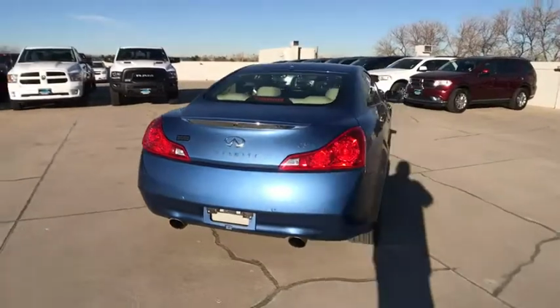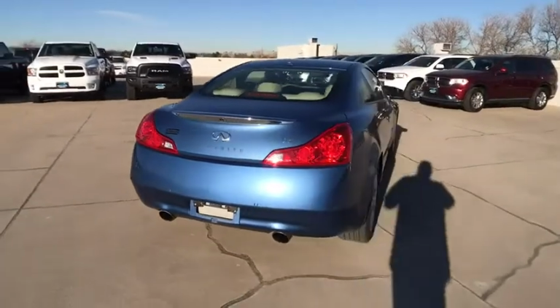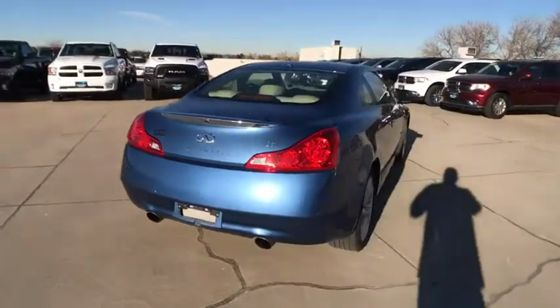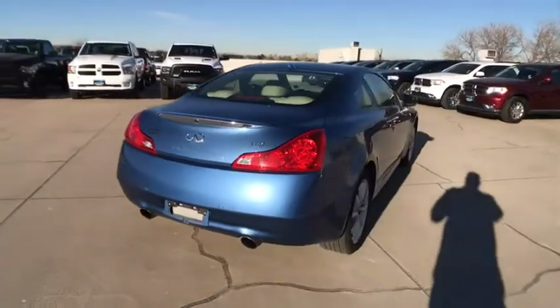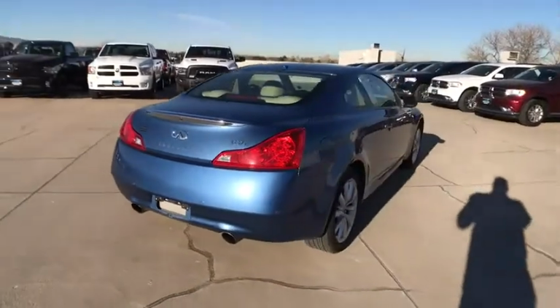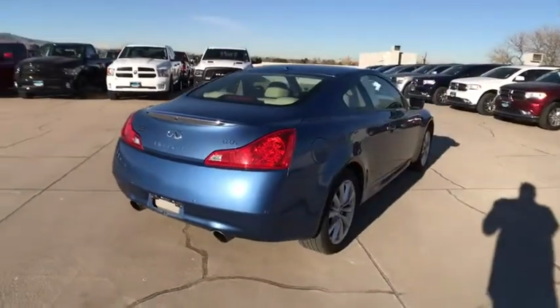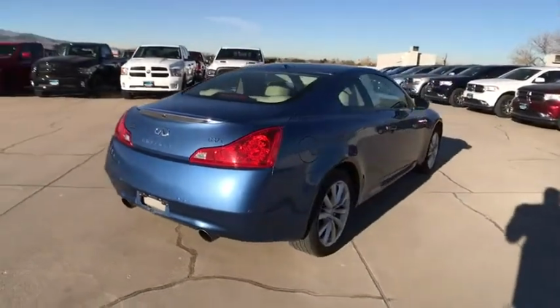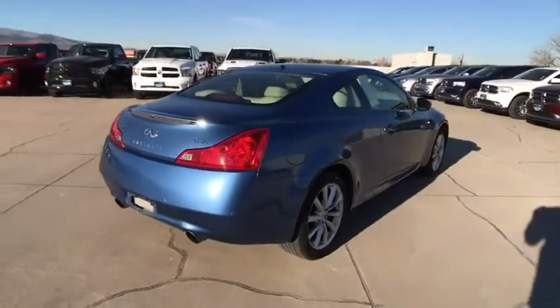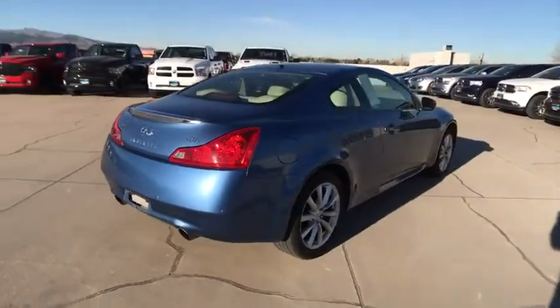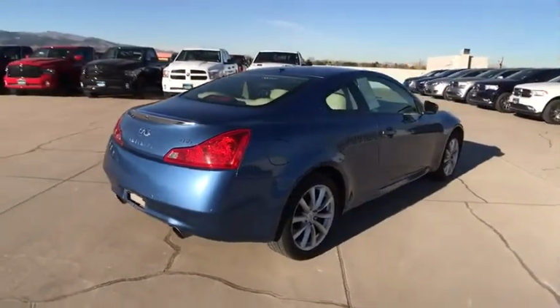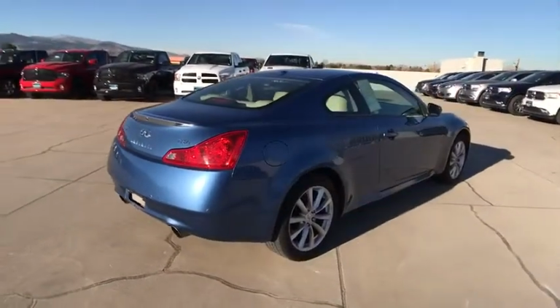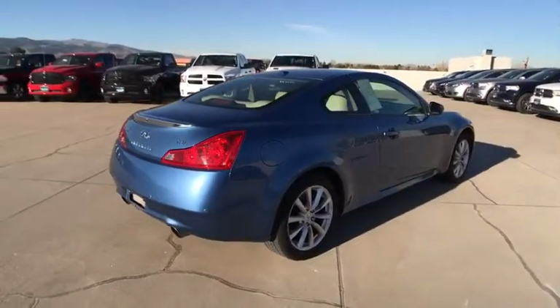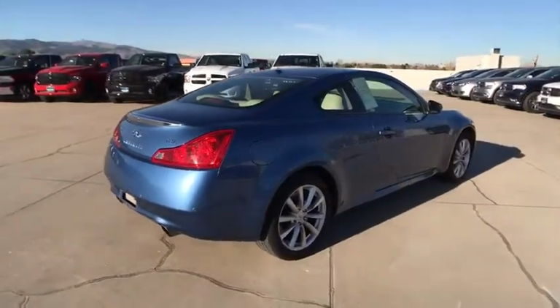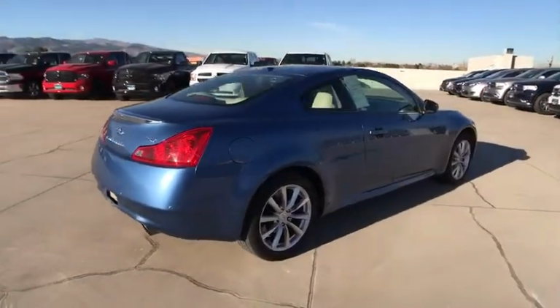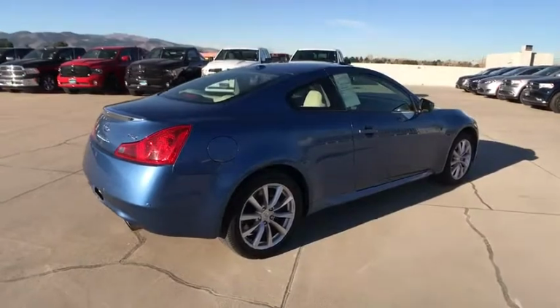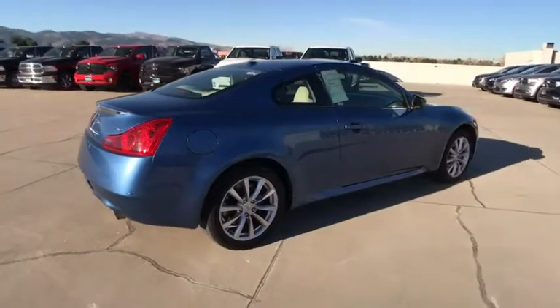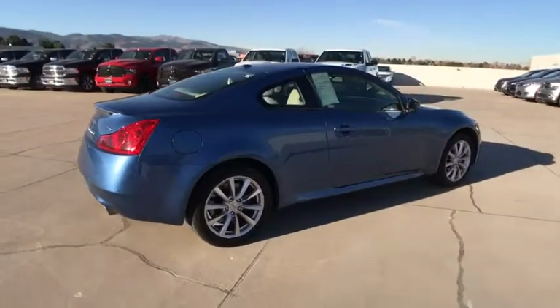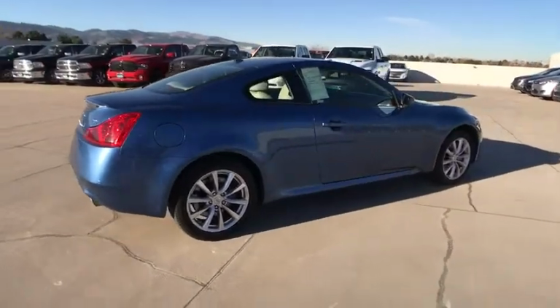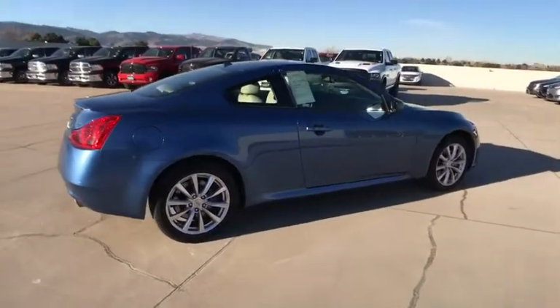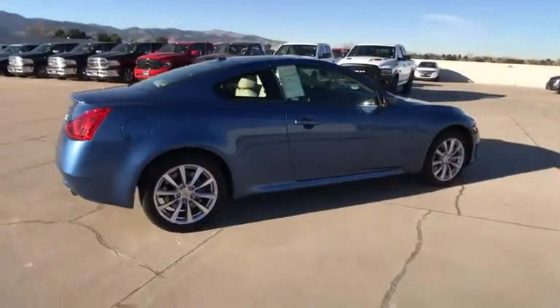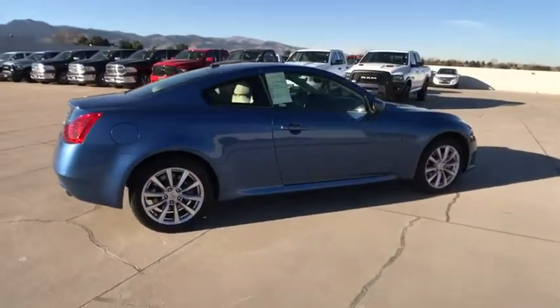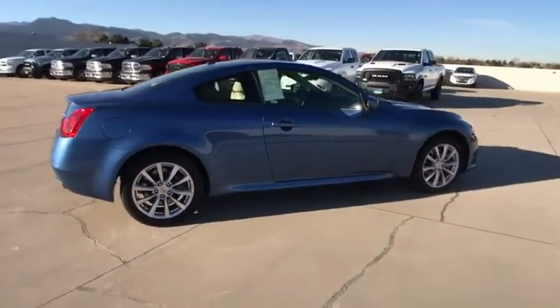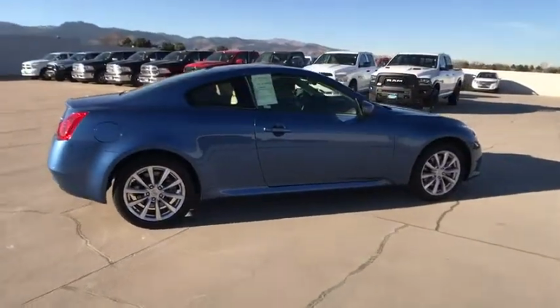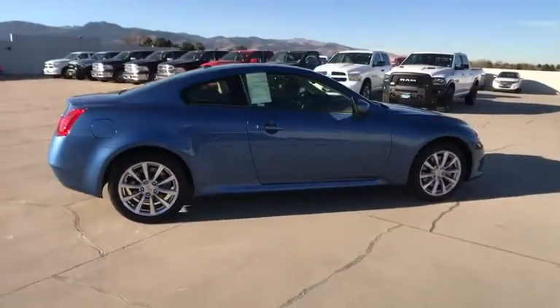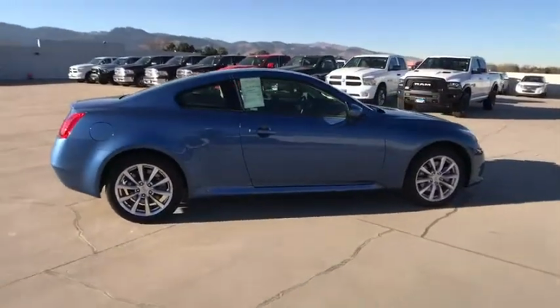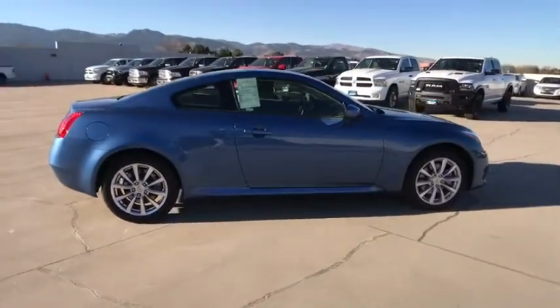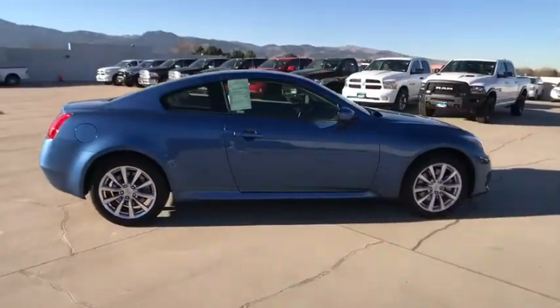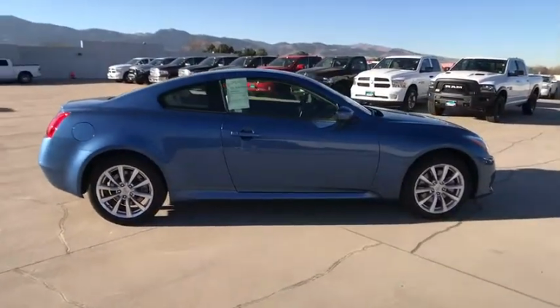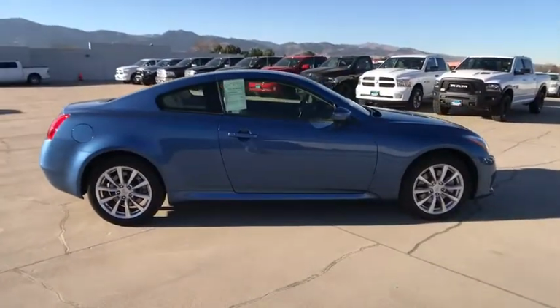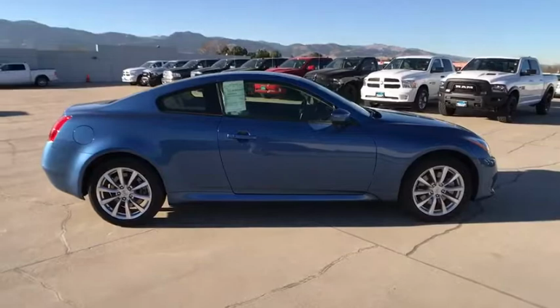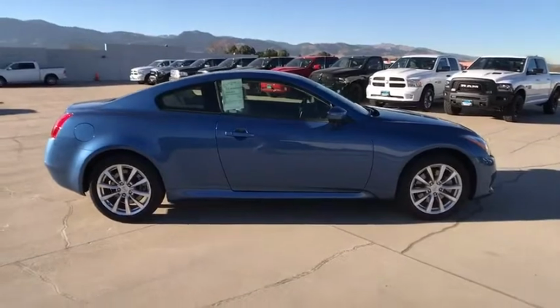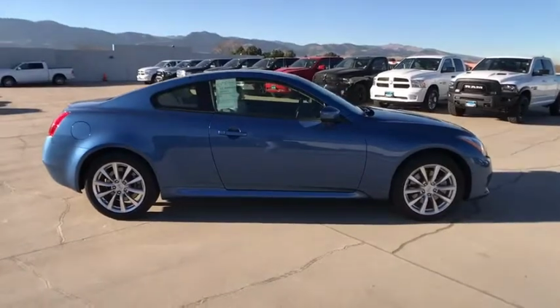Adjustable steering wheel, power steering, four-wheel disc brakes, keyless start, auto-dimming rear-view mirror, cruise control, aluminum wheels, universal garage door opener, climate control.